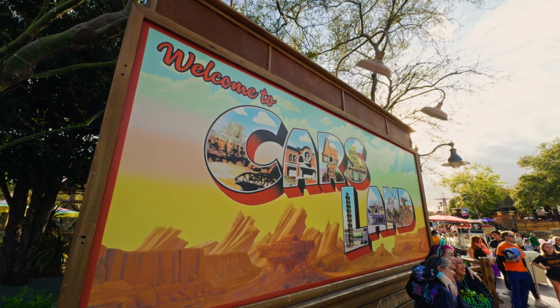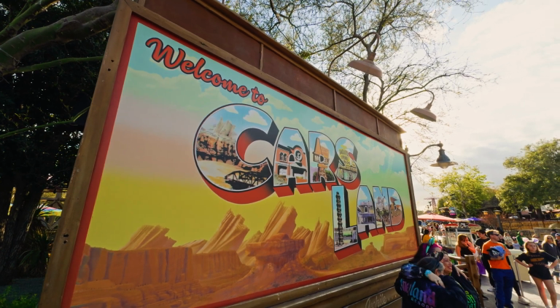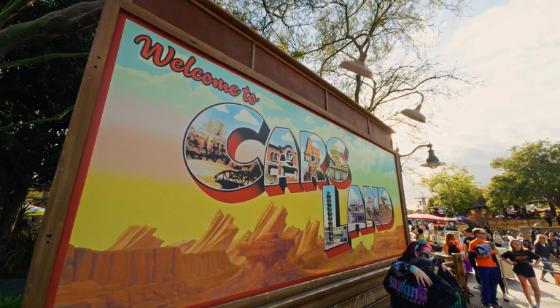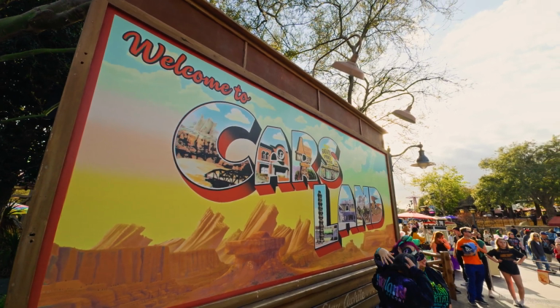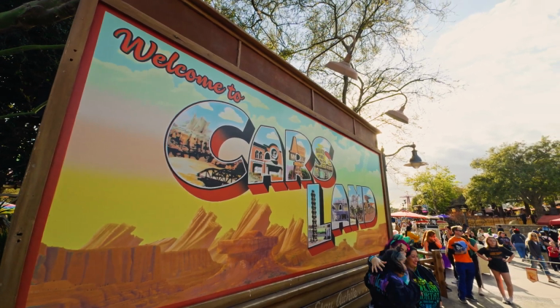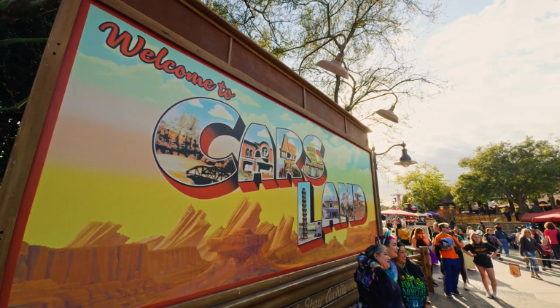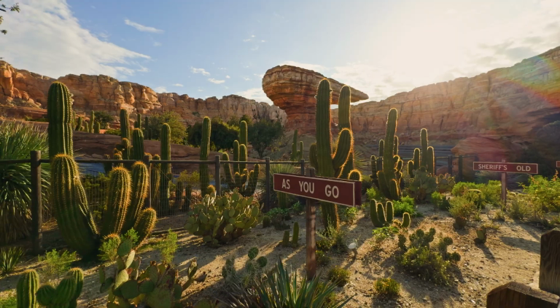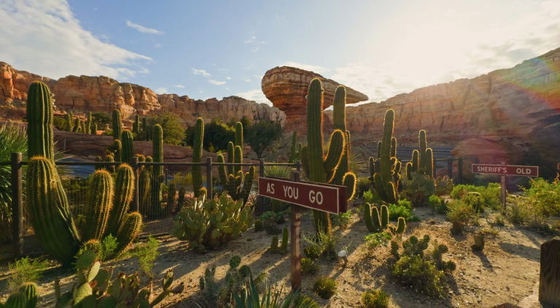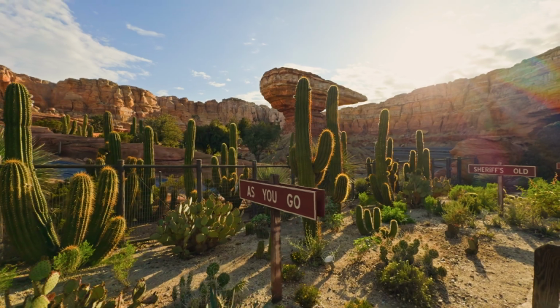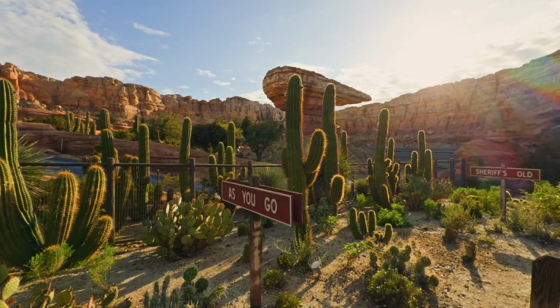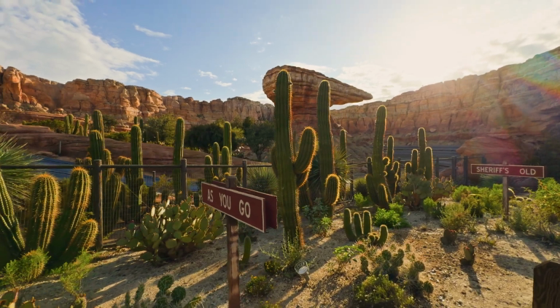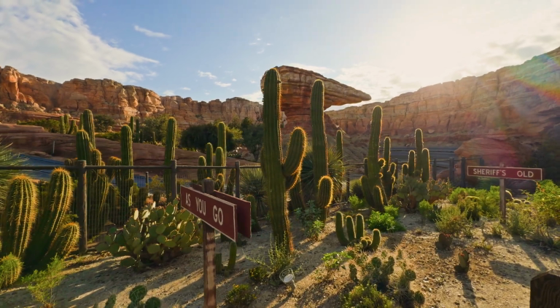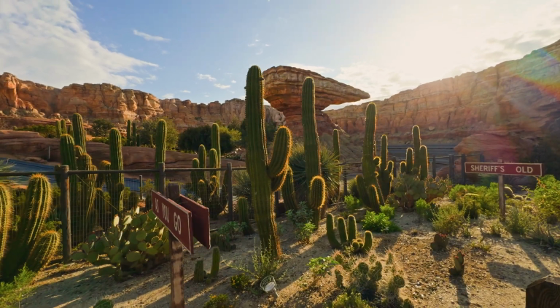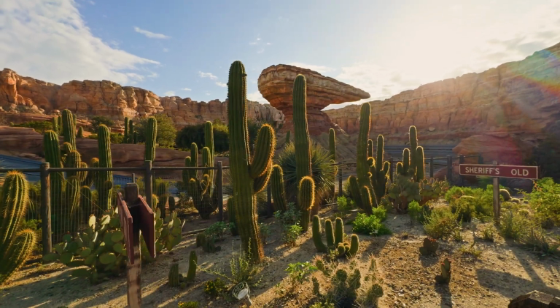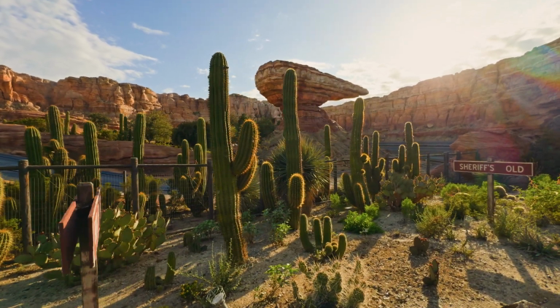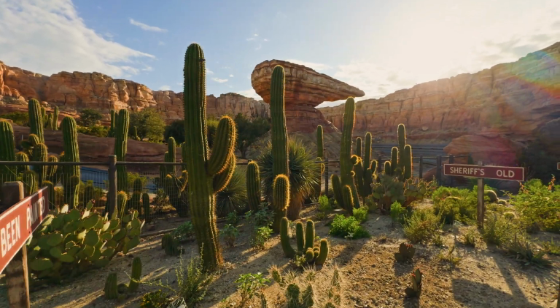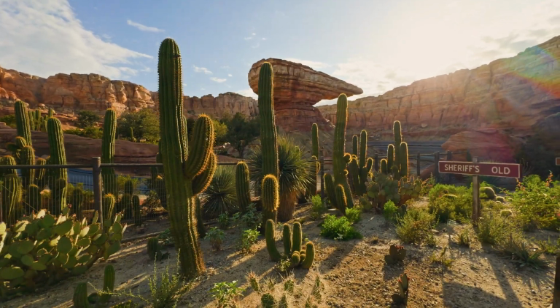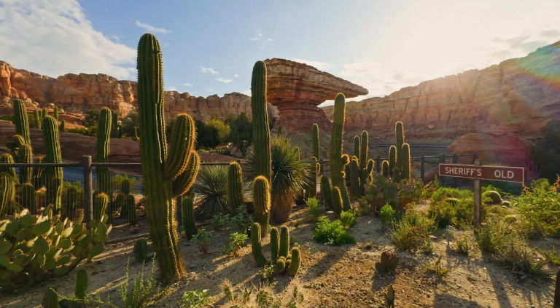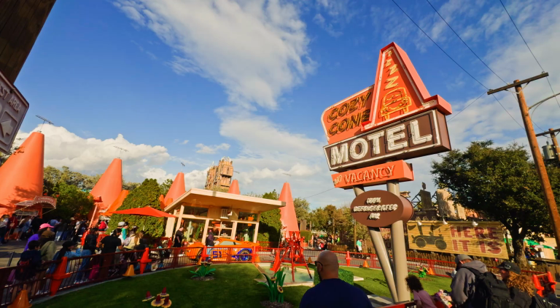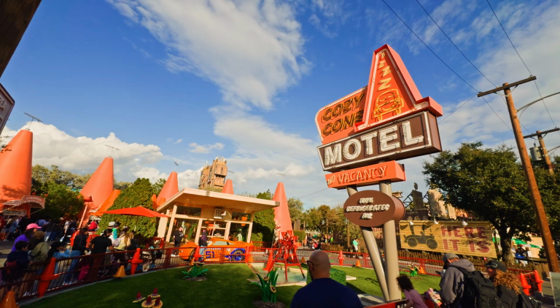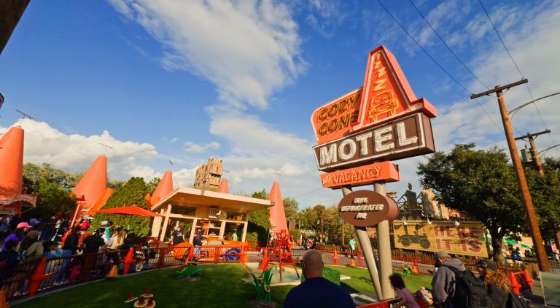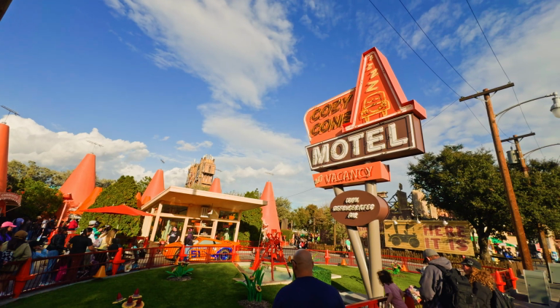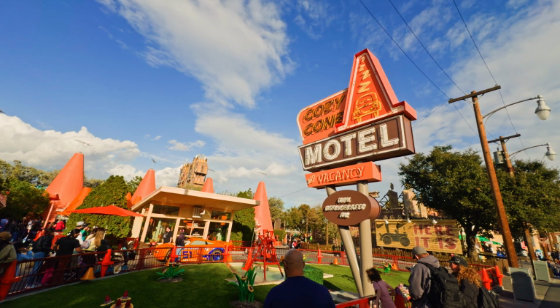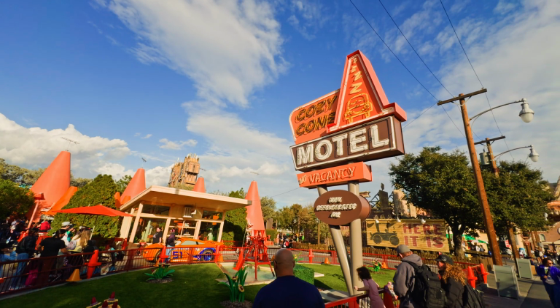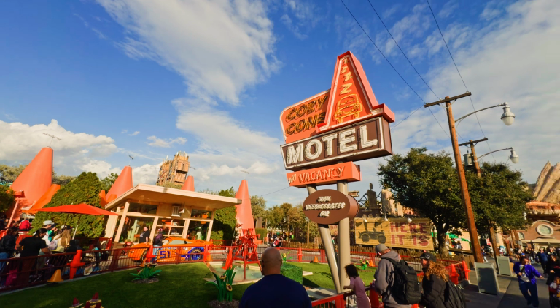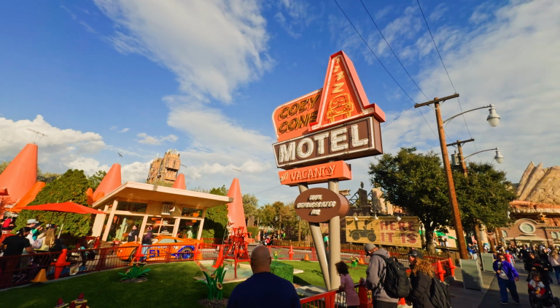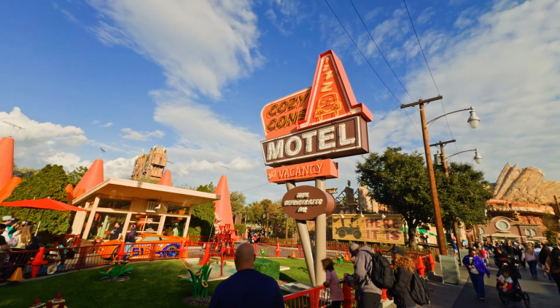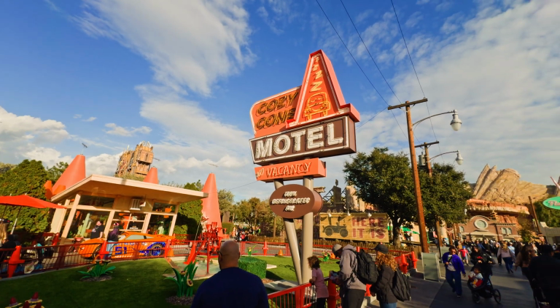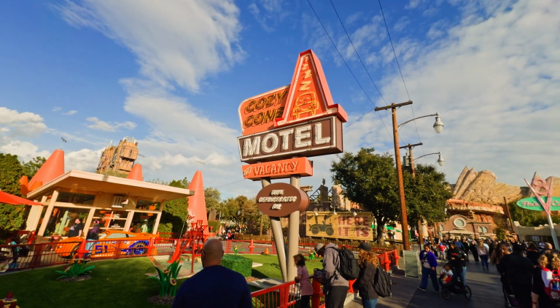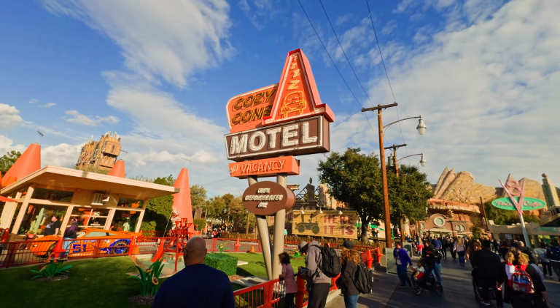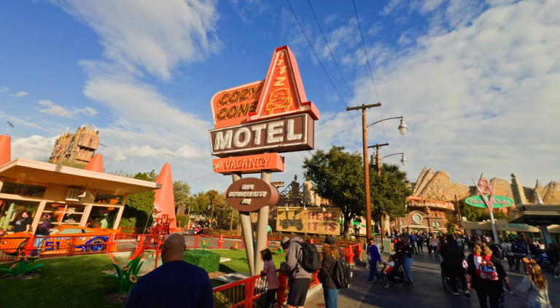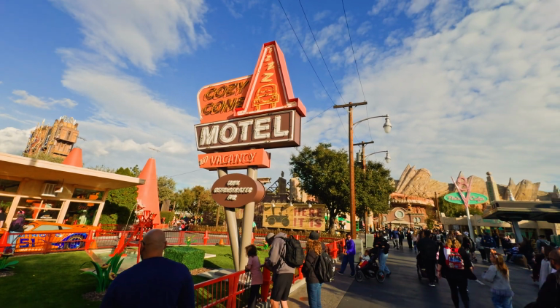Cars Land is one of my favorite places to visit in California Adventure. It really captures the feel of the southwest desert scene where Route 66 passes through.